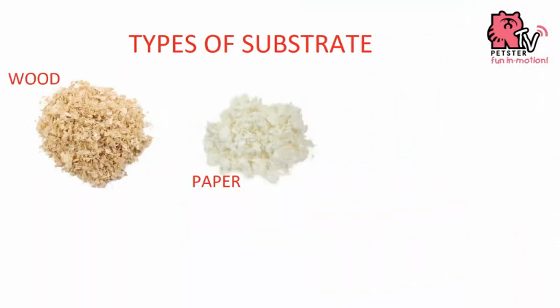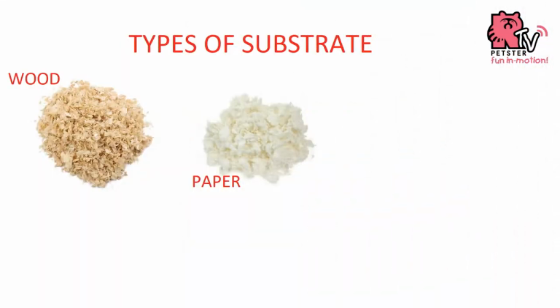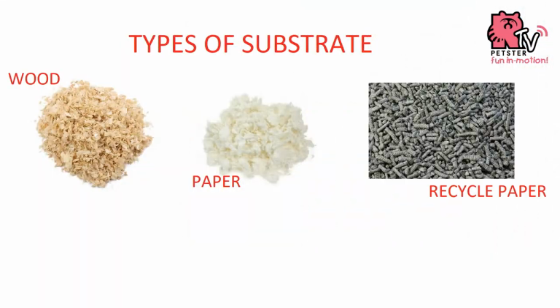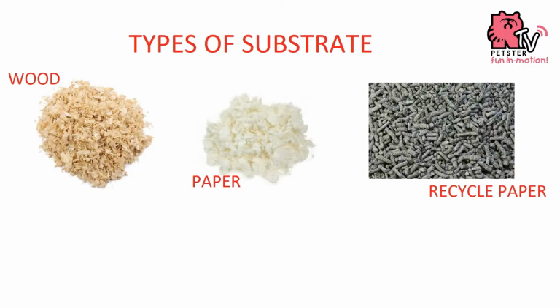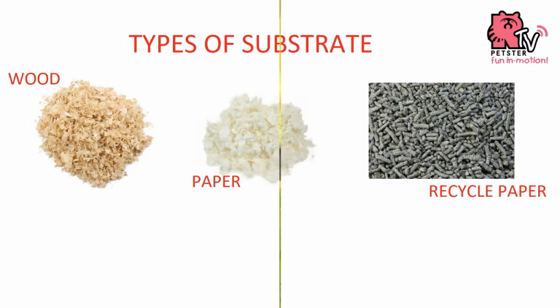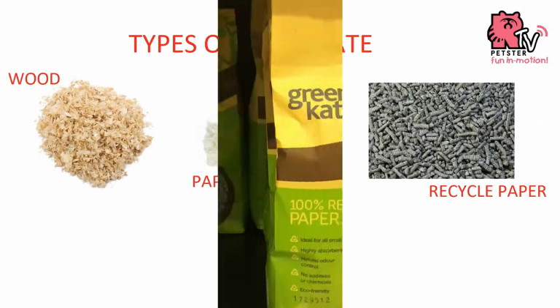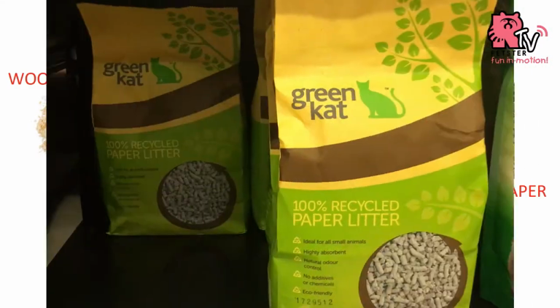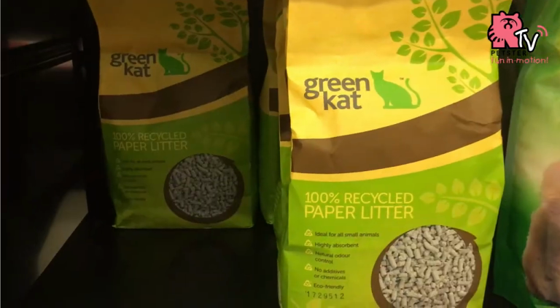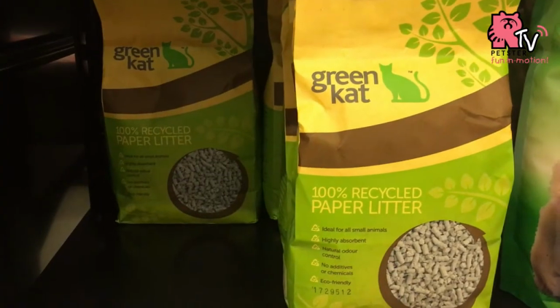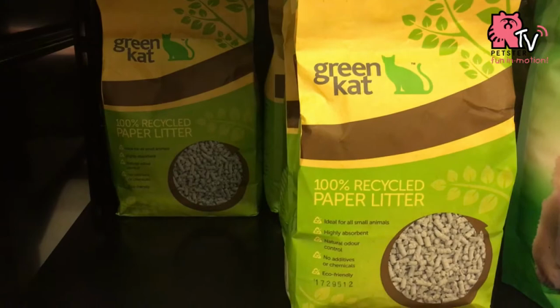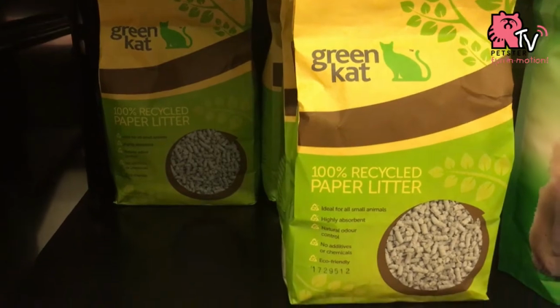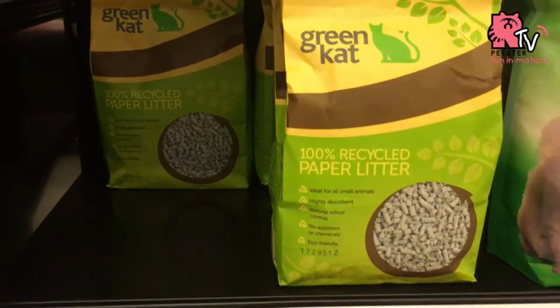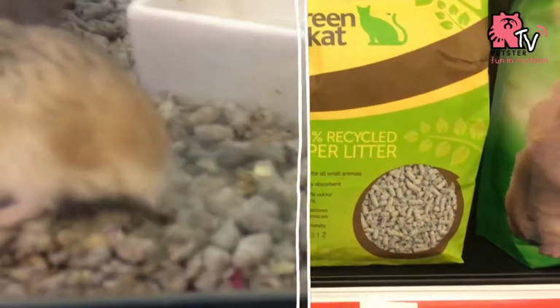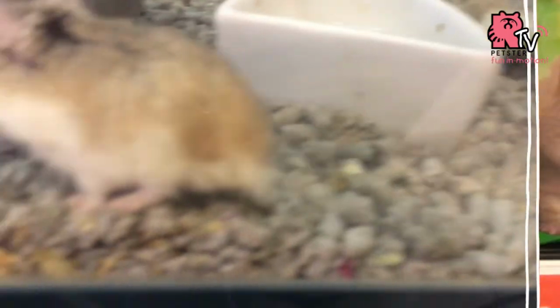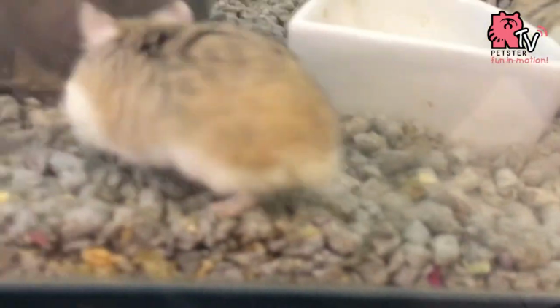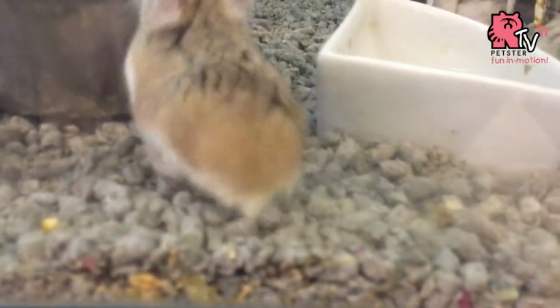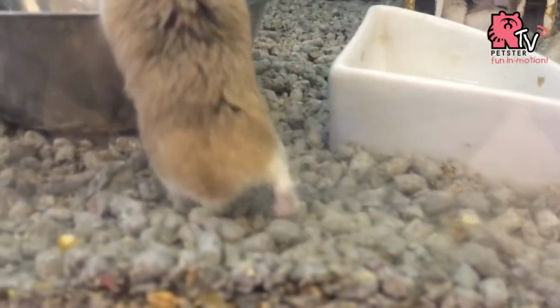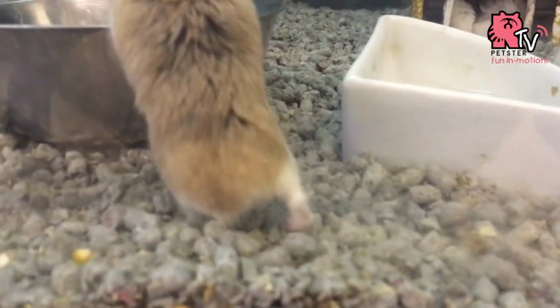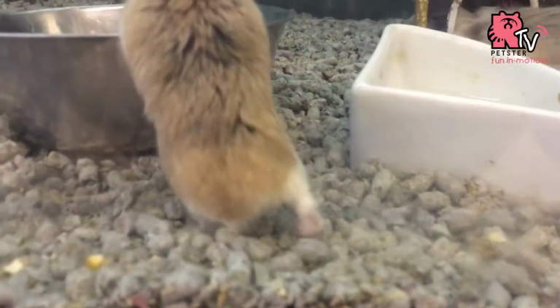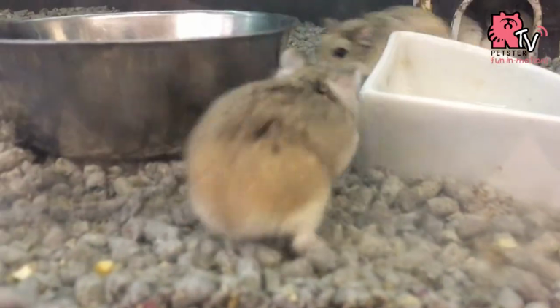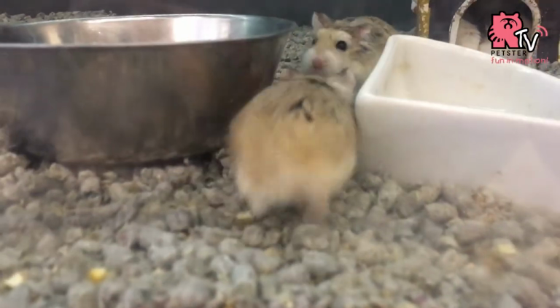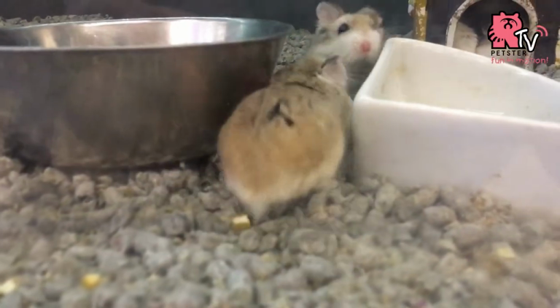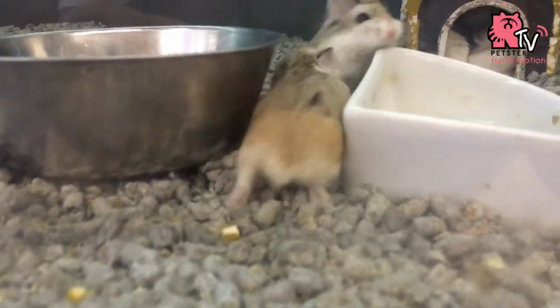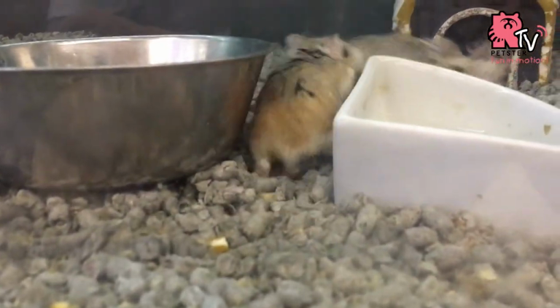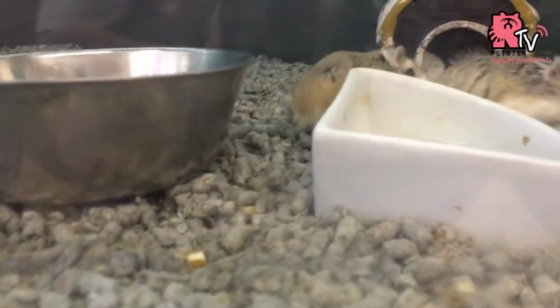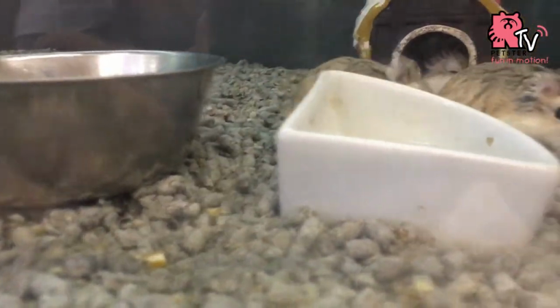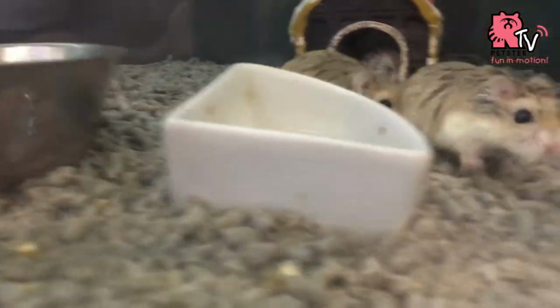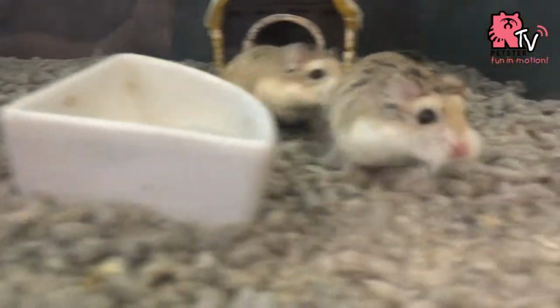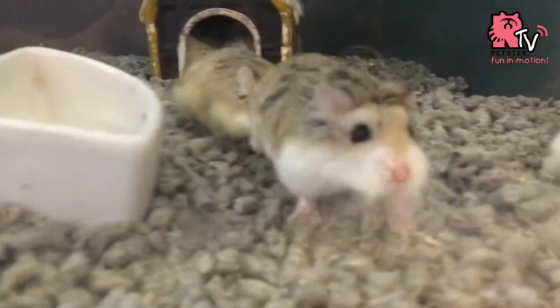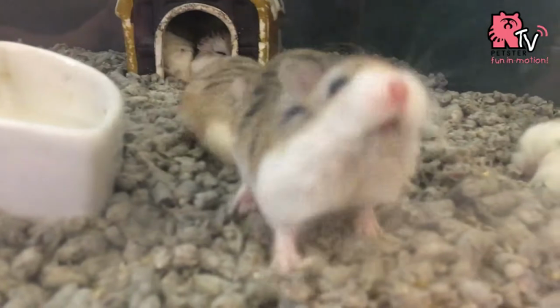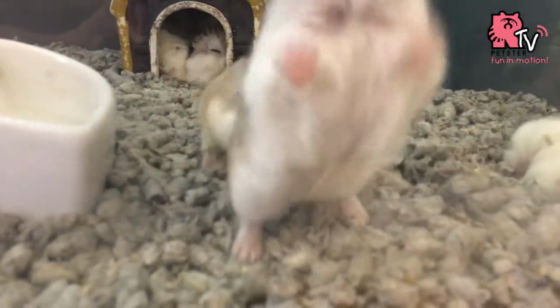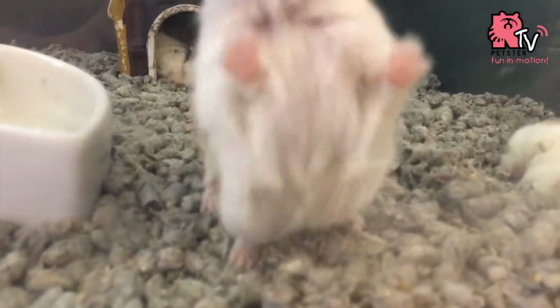Third is the recycled paper. This is very cheap as well. Recycled paper does not control bad odors very well, so you might need to change it once every week.